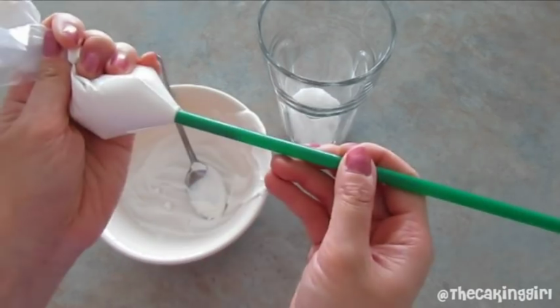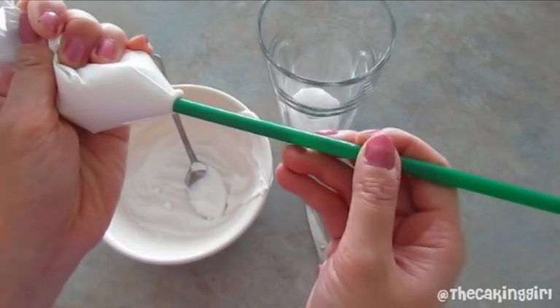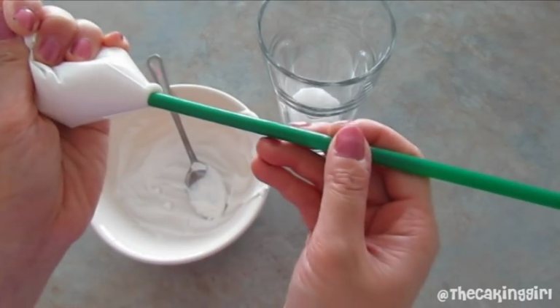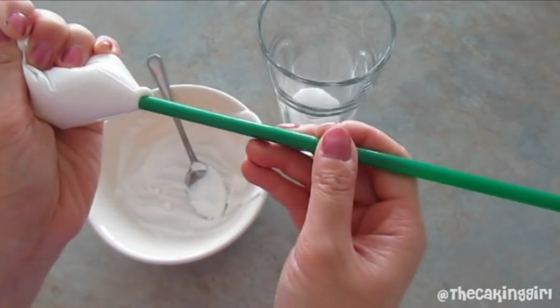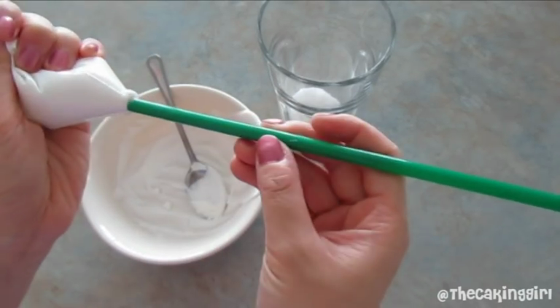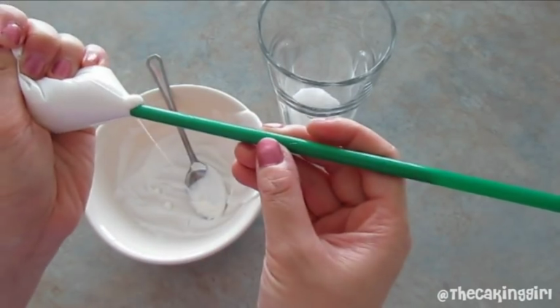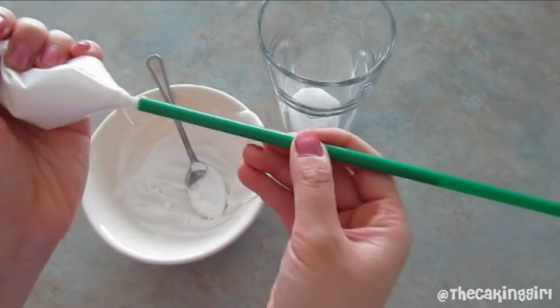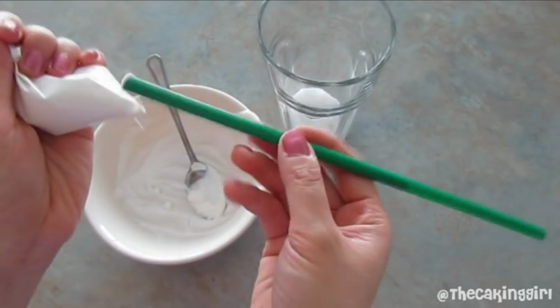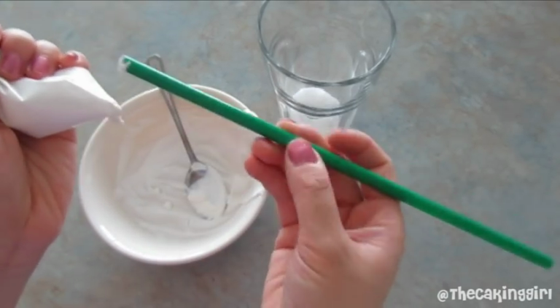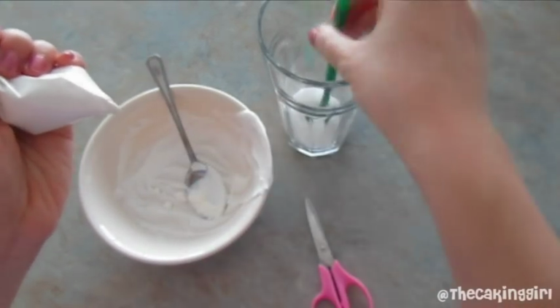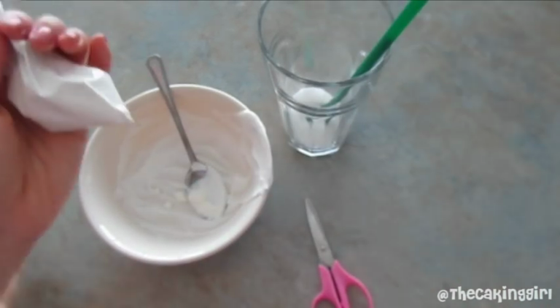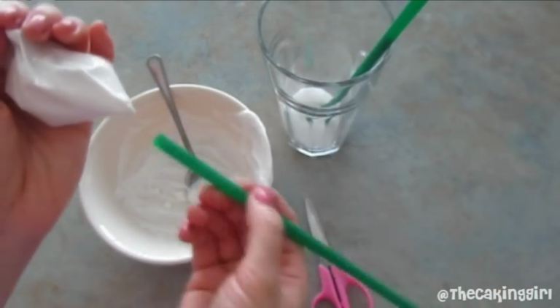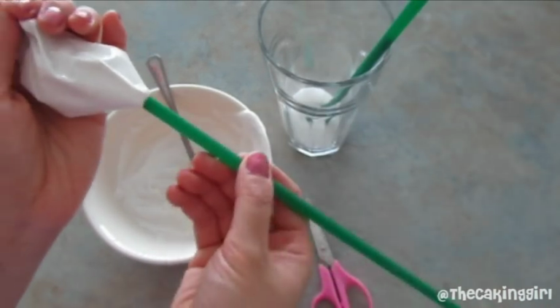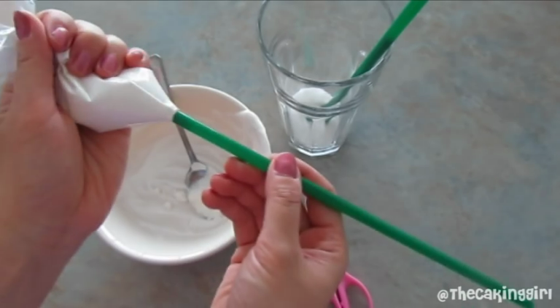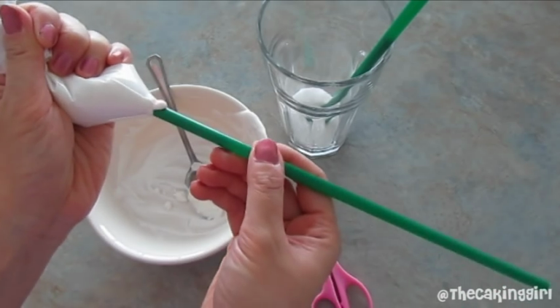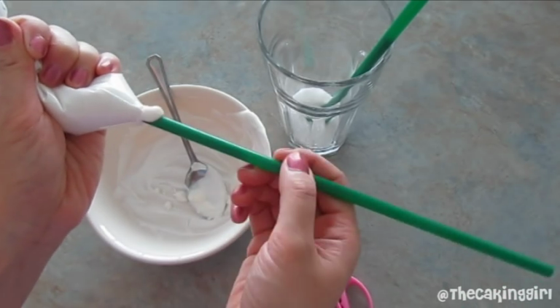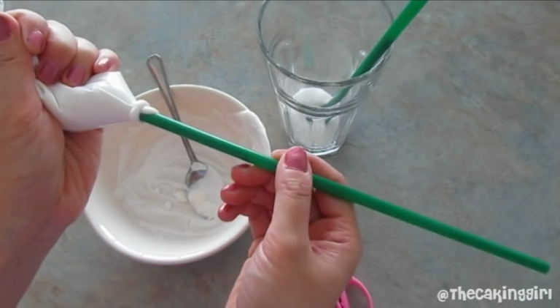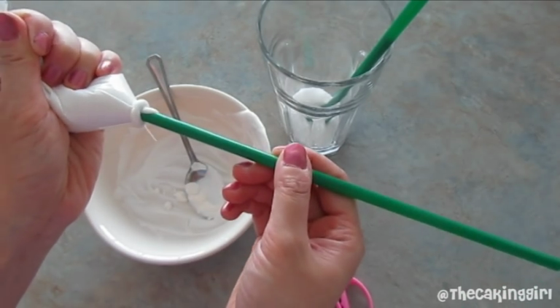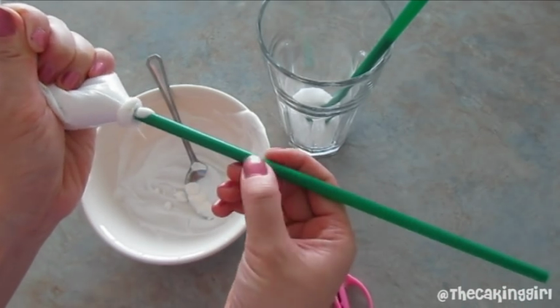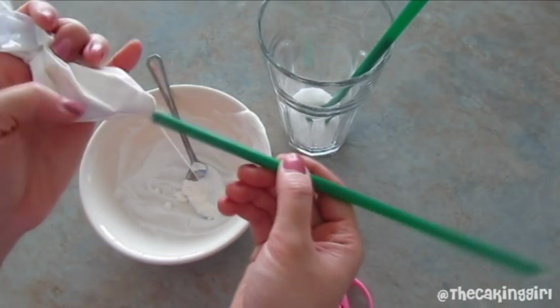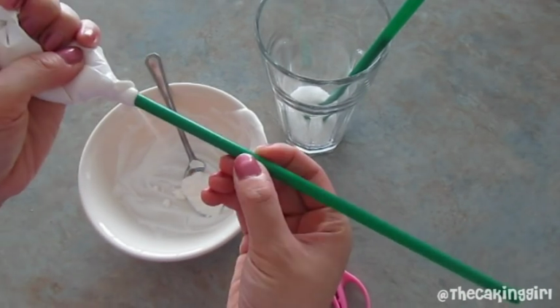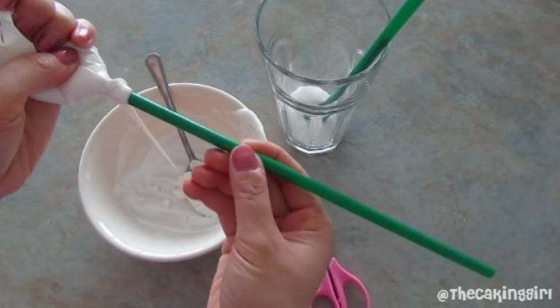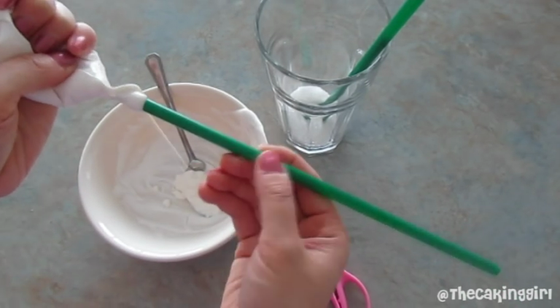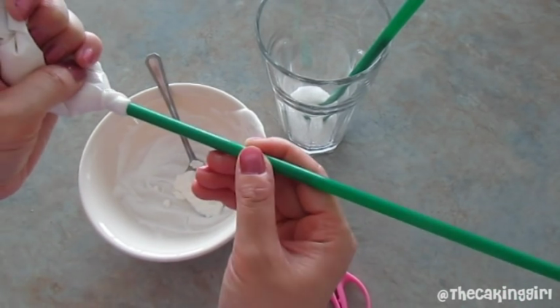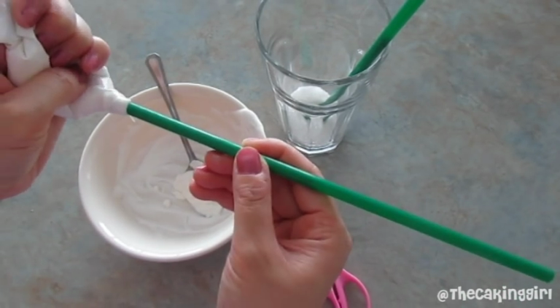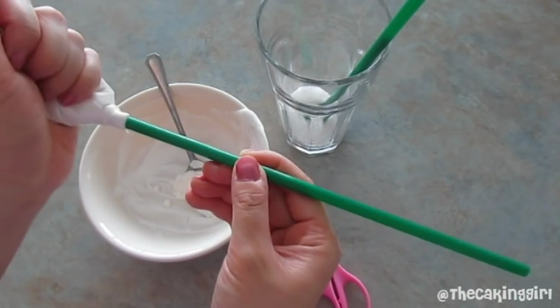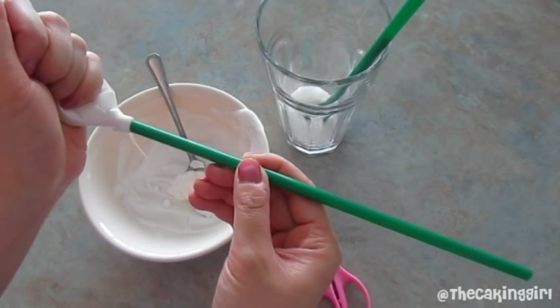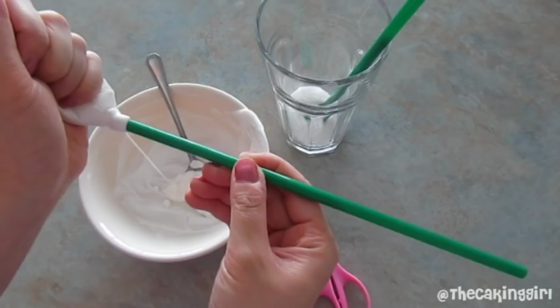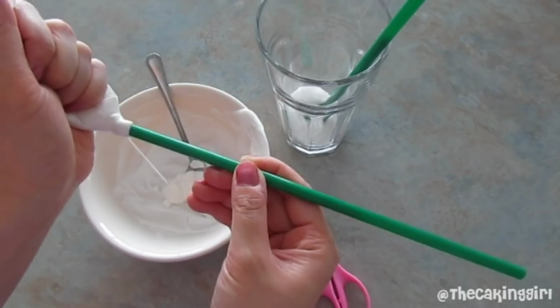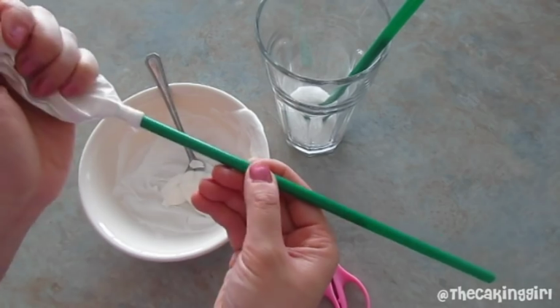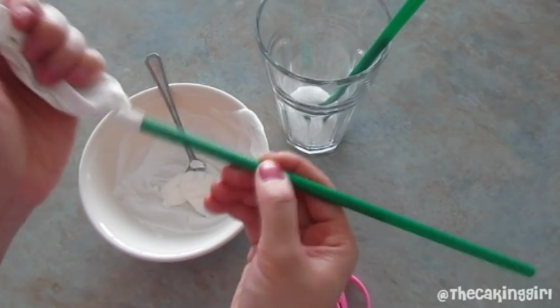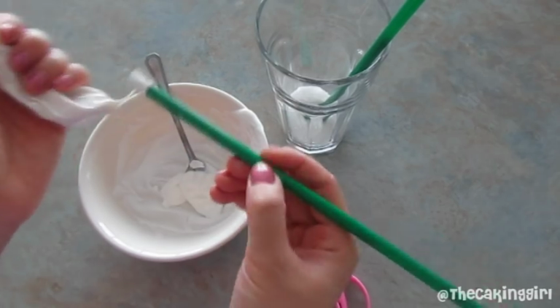Squeeze it into the straws. Place the straws into the cup with sugar. When you're finished filling up as many straws as you want, place the cup into the freezer for 10 to 15 minutes.